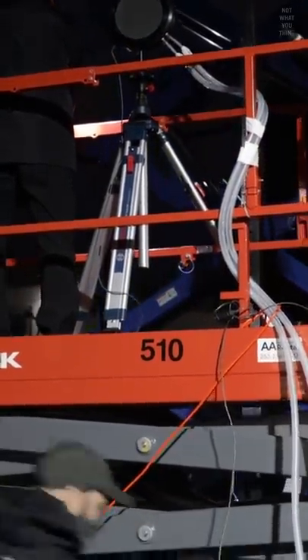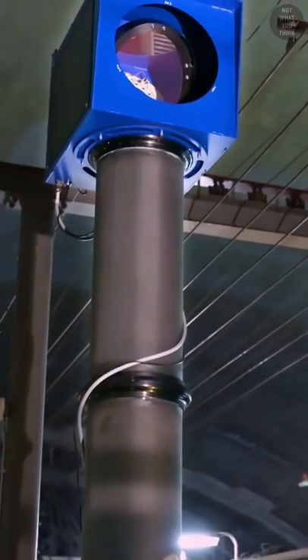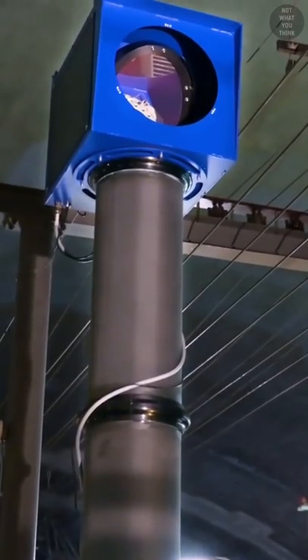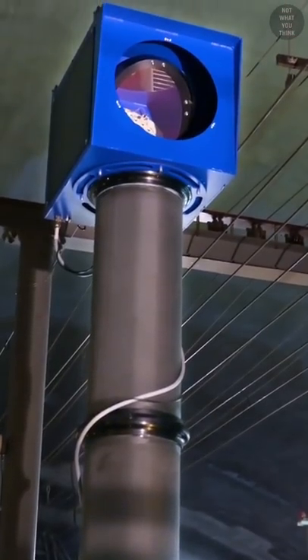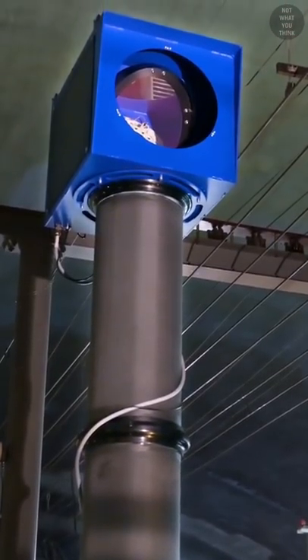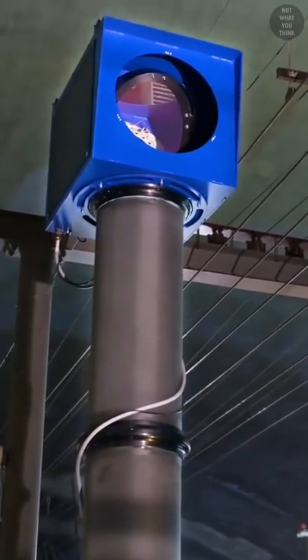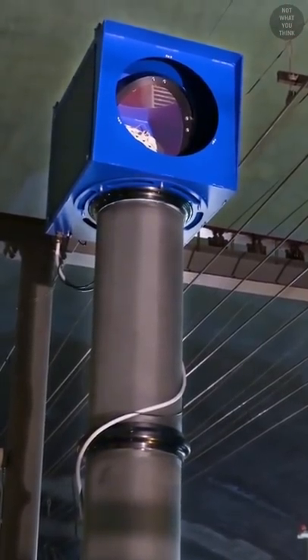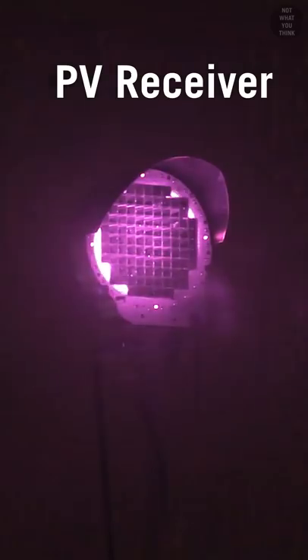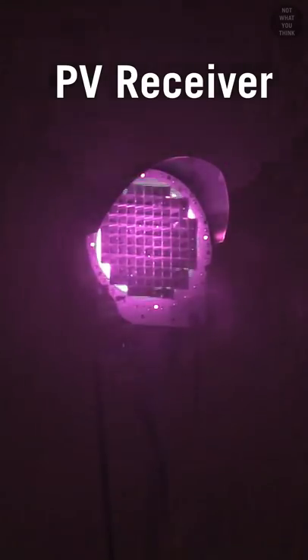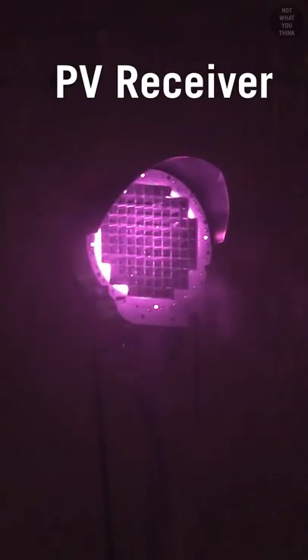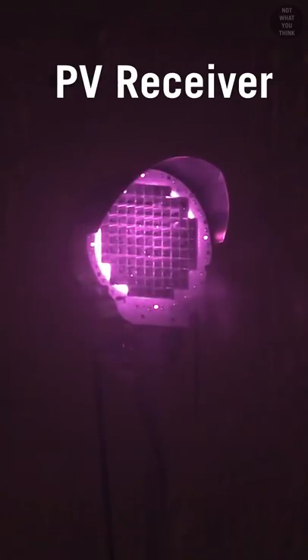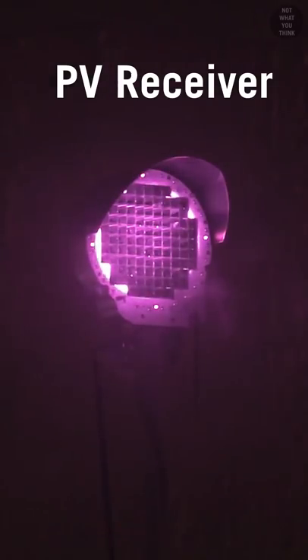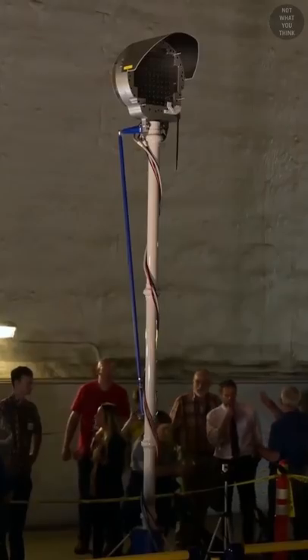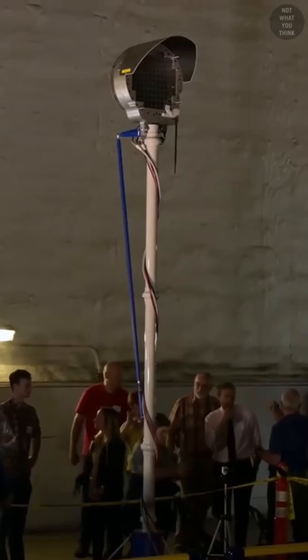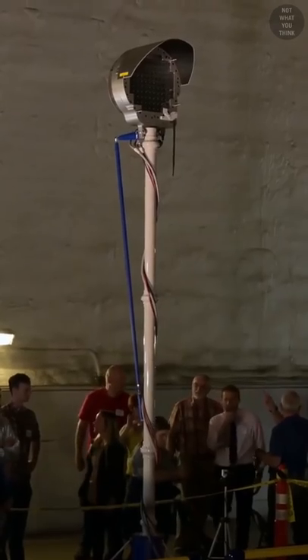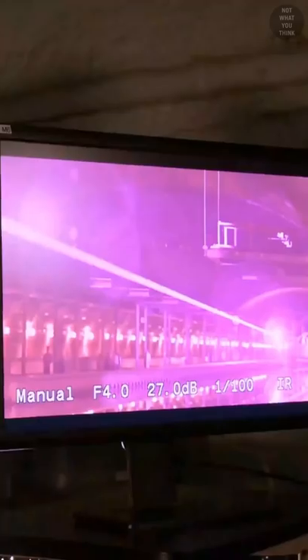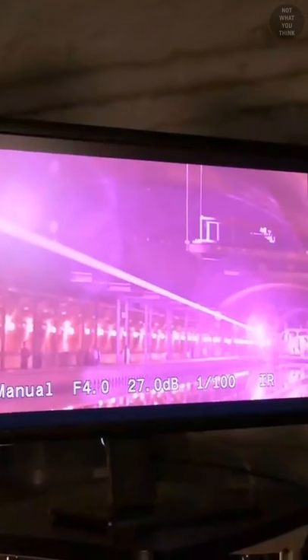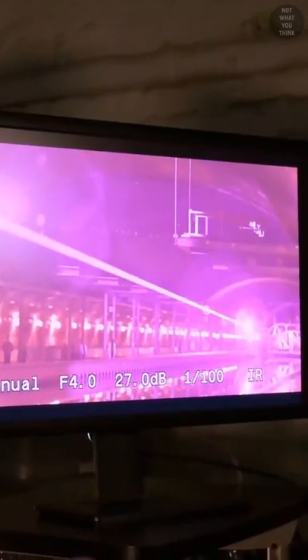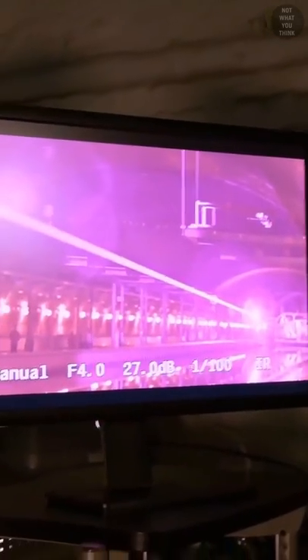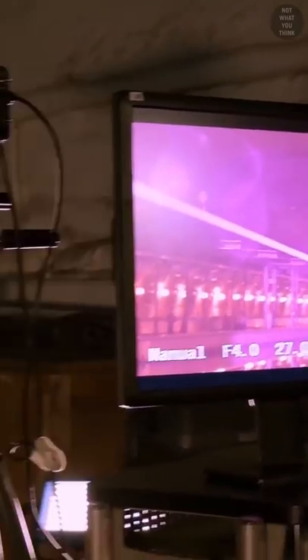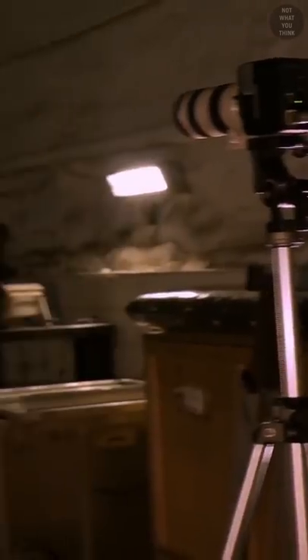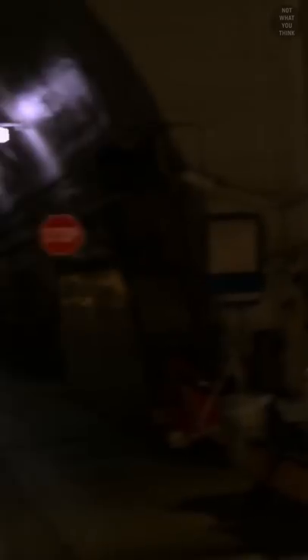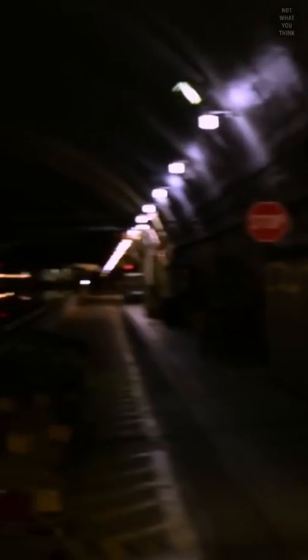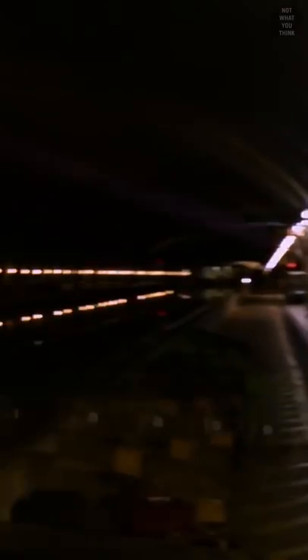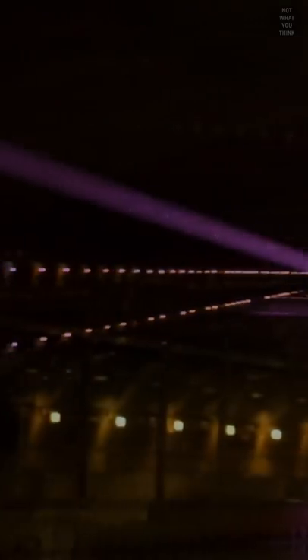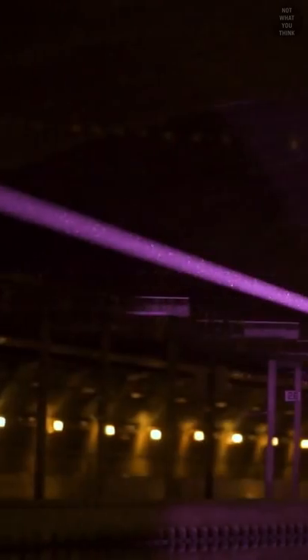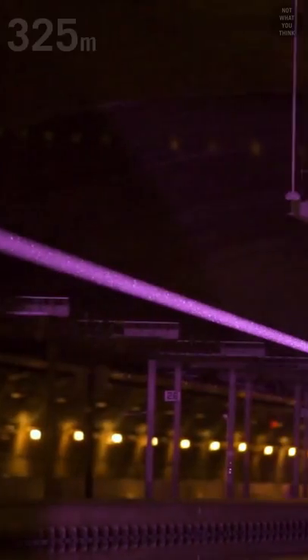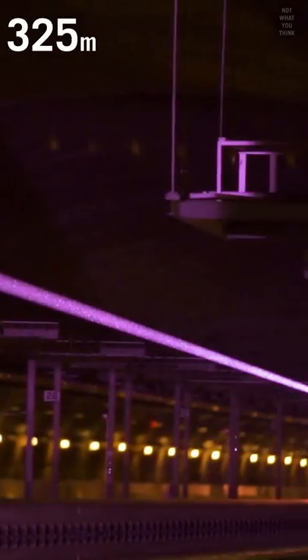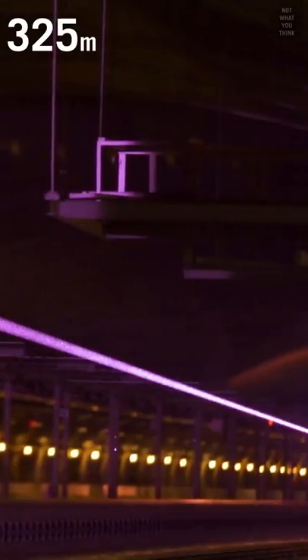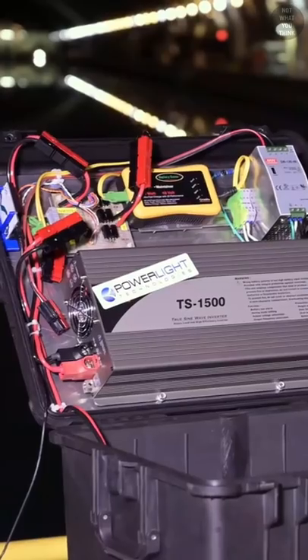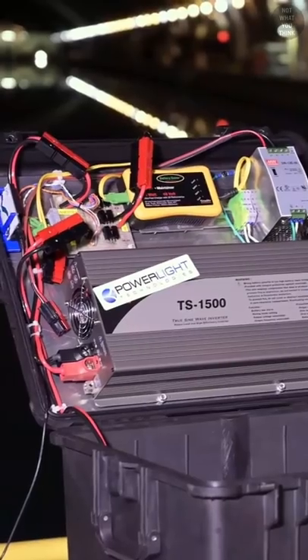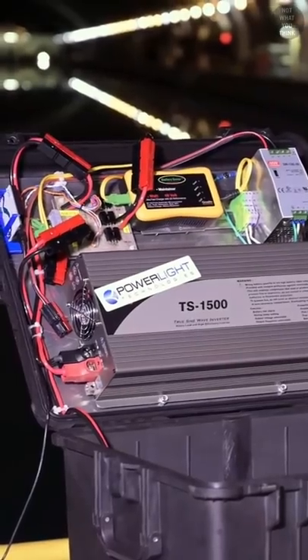The system works by beaming a powerful laser into a photovoltaic receiver. In this 2019 demonstration at the Naval Surface Warfare Center in Bethesda, Maryland, 400 watts of power was beamed over 1,000-plus feet to power some laptops.